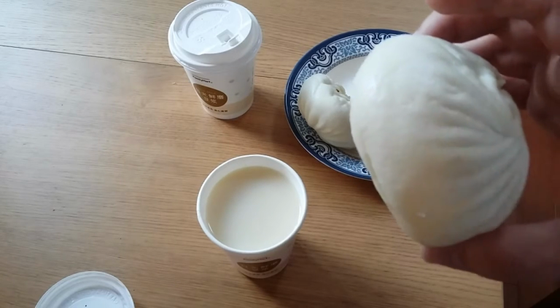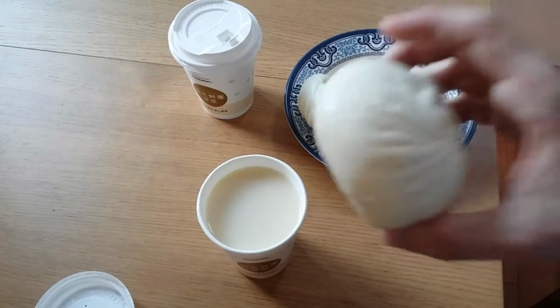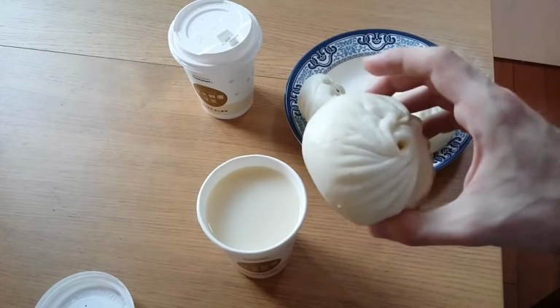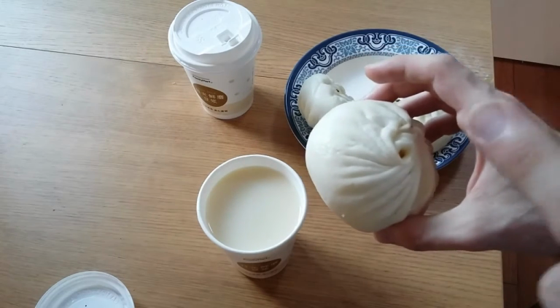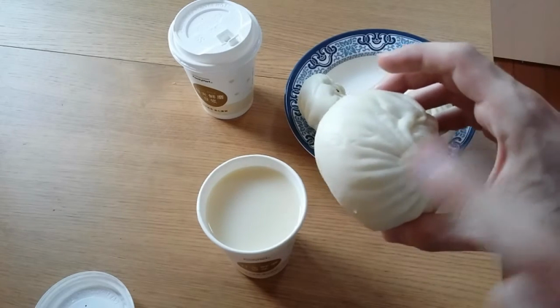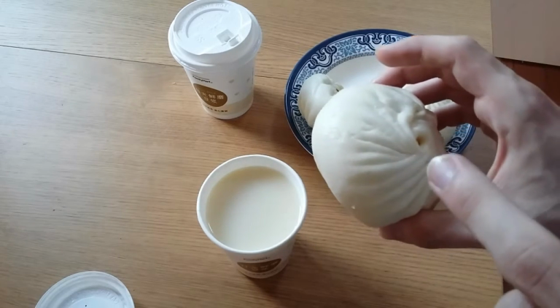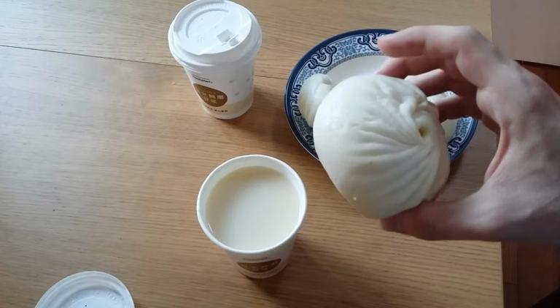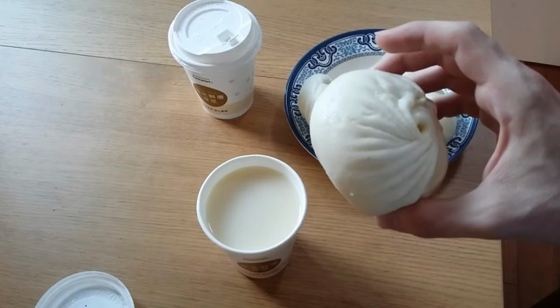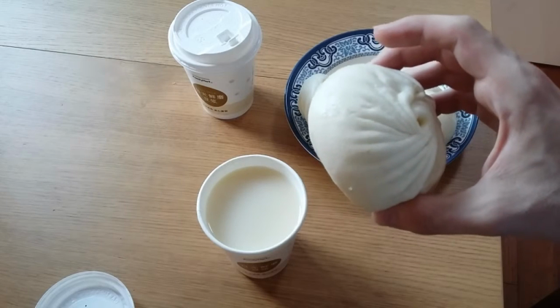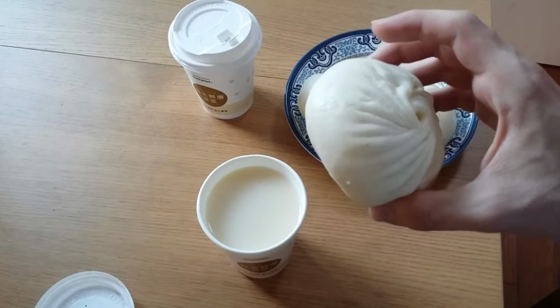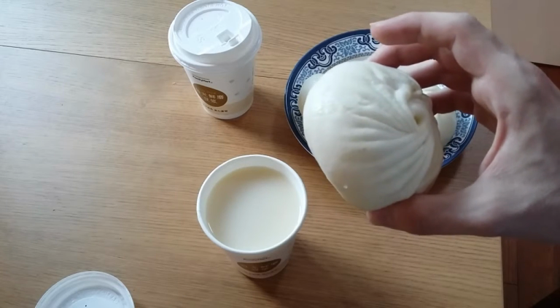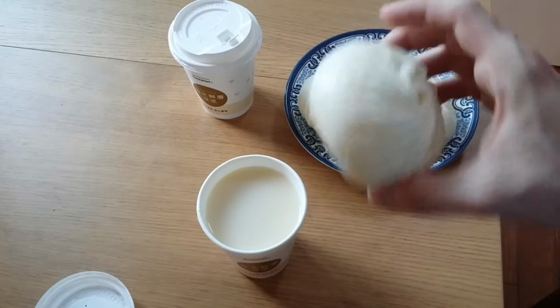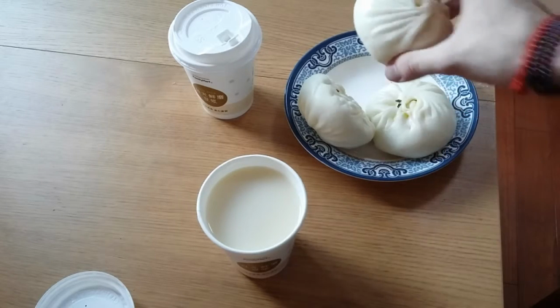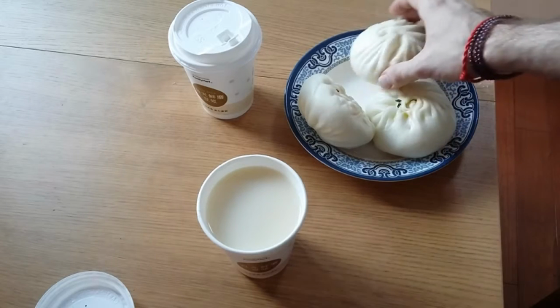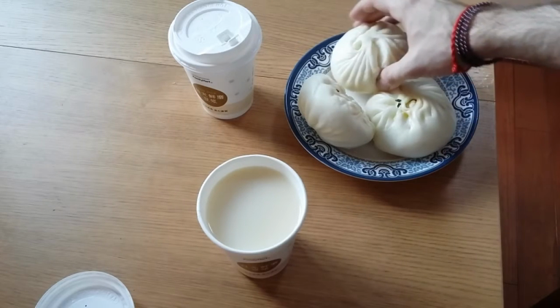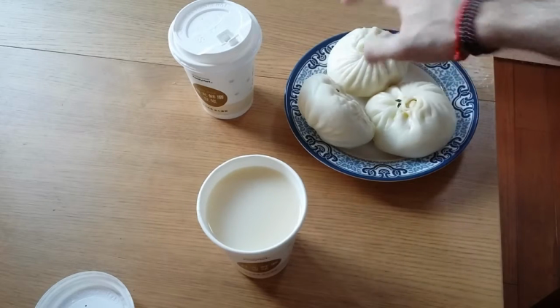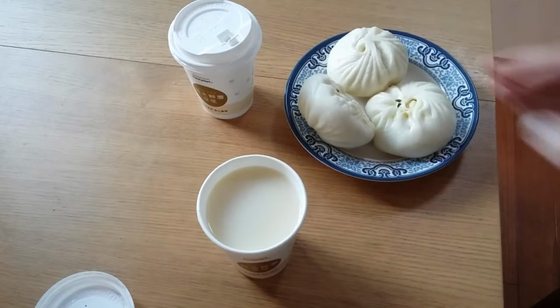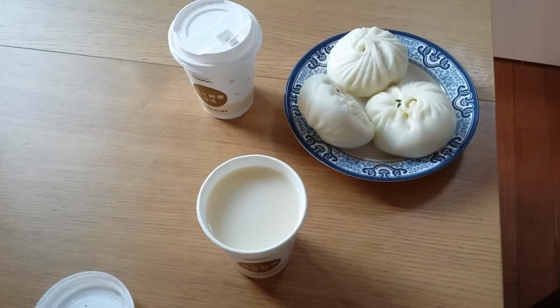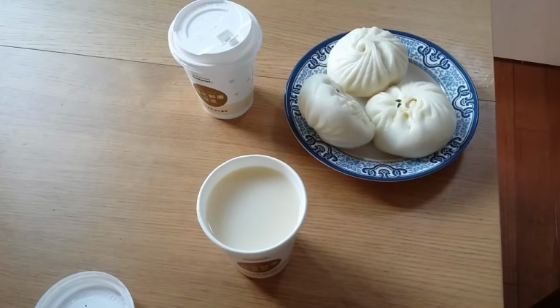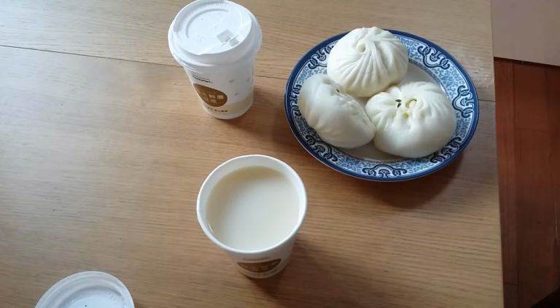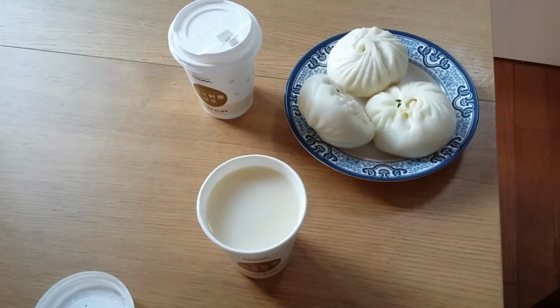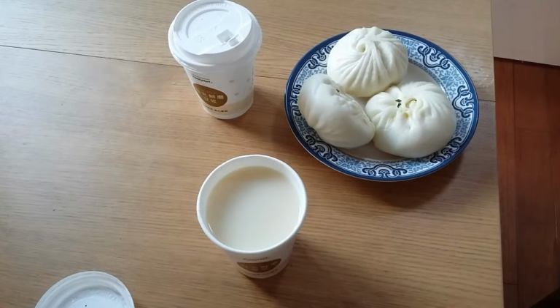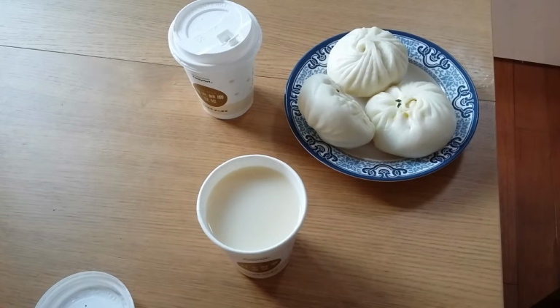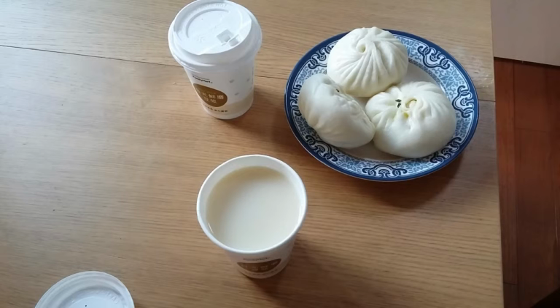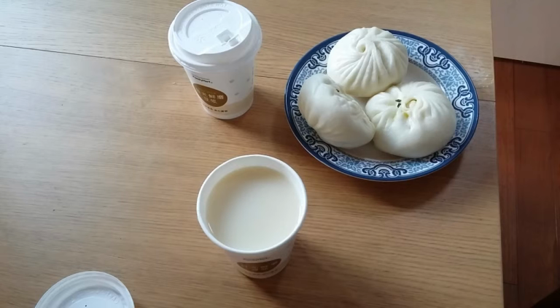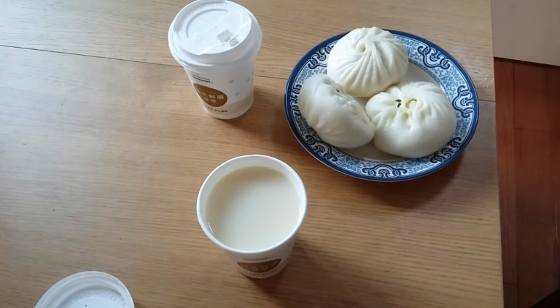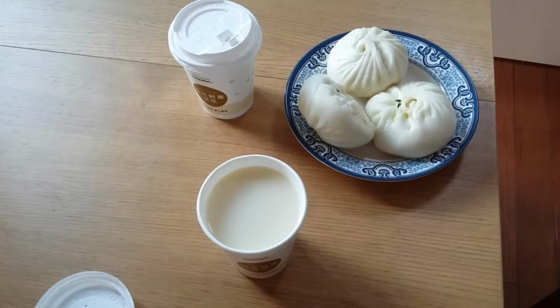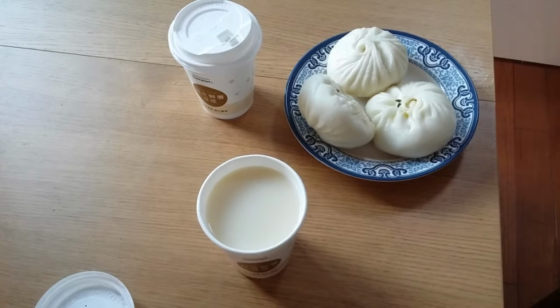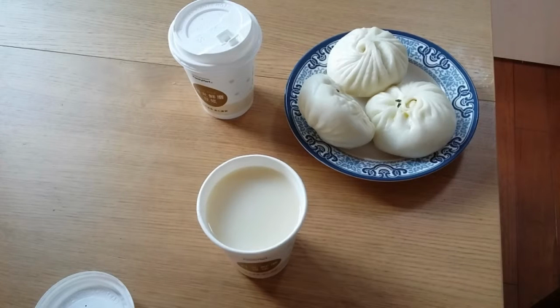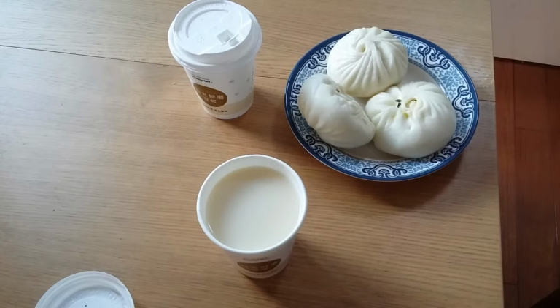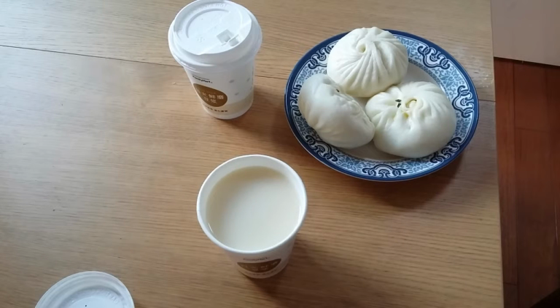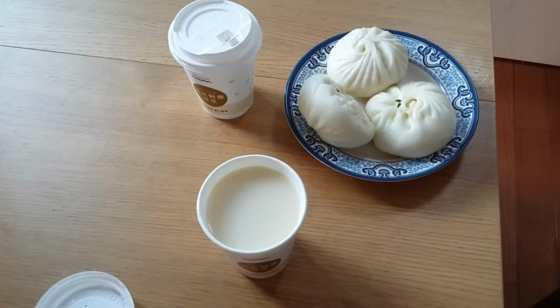So if you want to eat this, be careful that you don't spill the broth. But once you get used to it, it is very tasty to bite in and then suck up the broth.